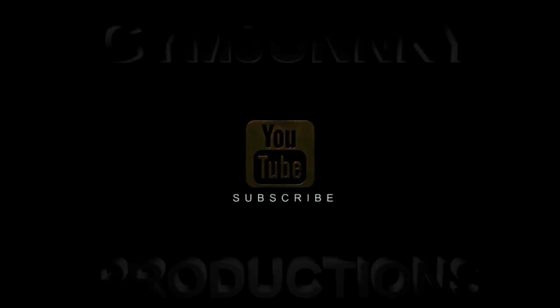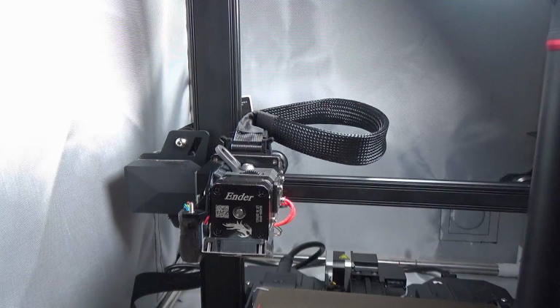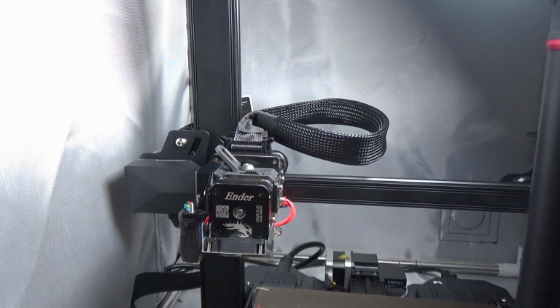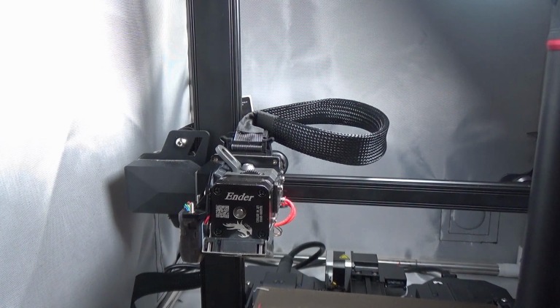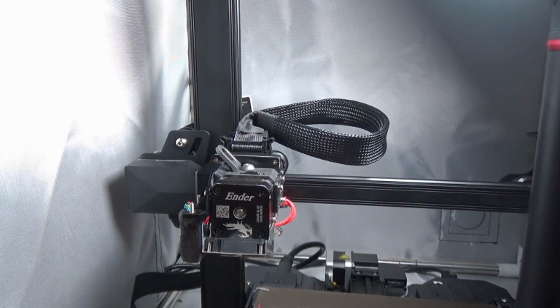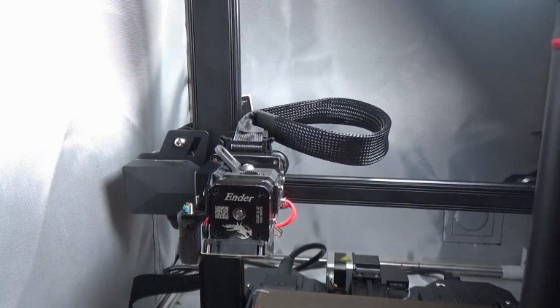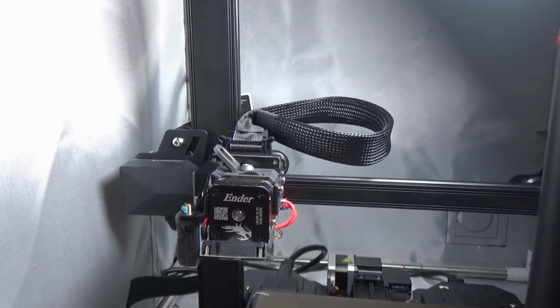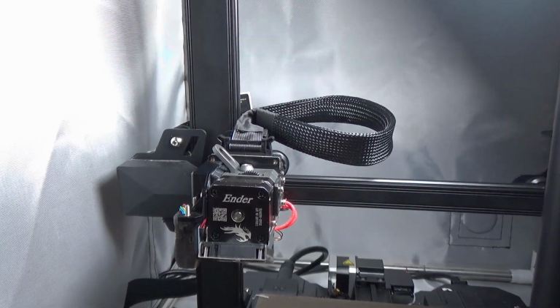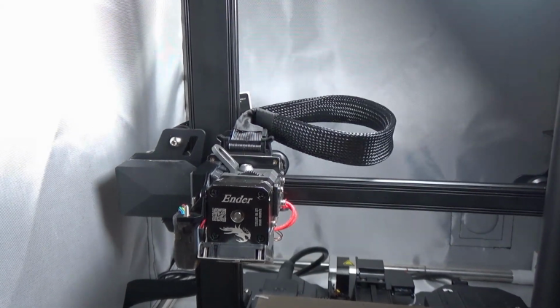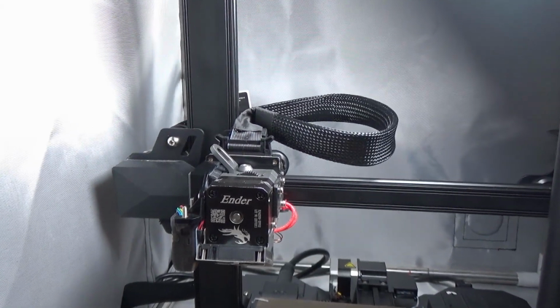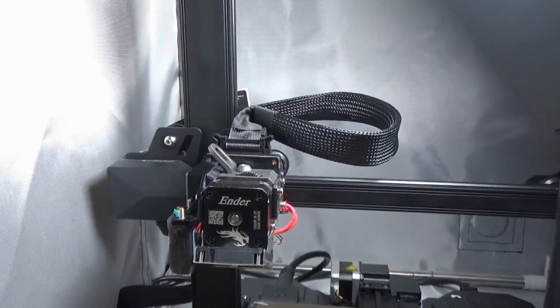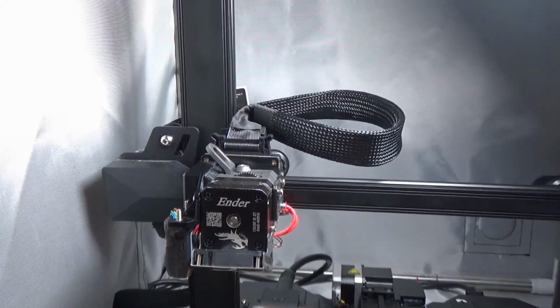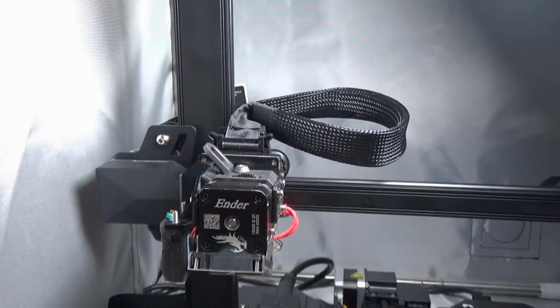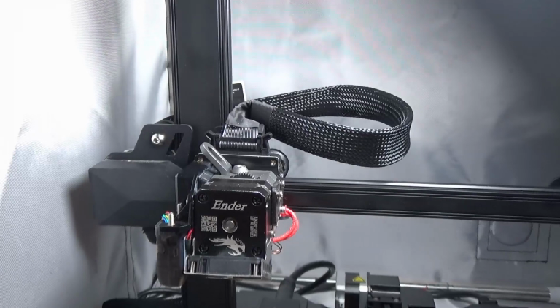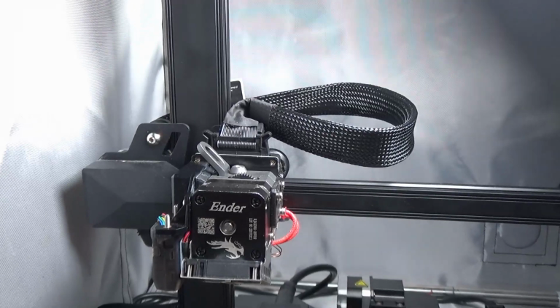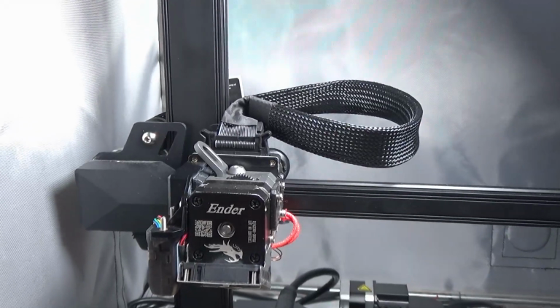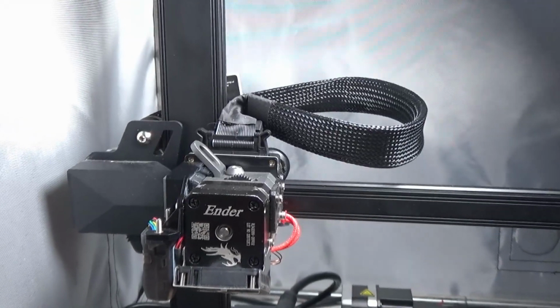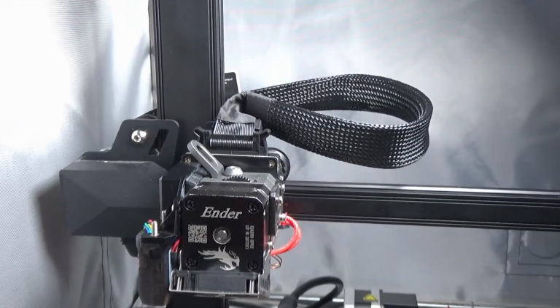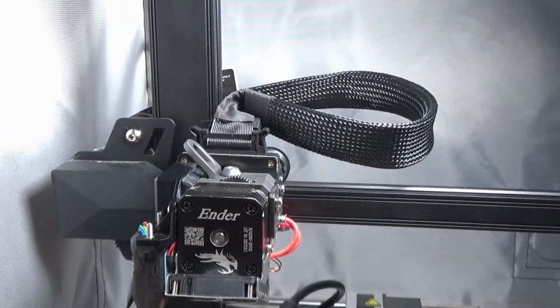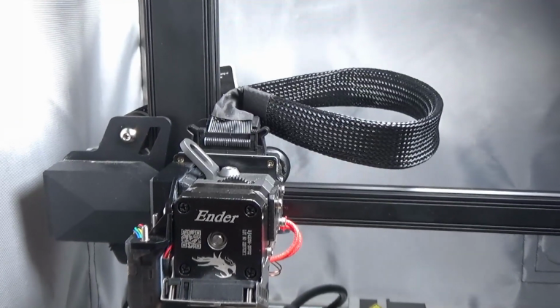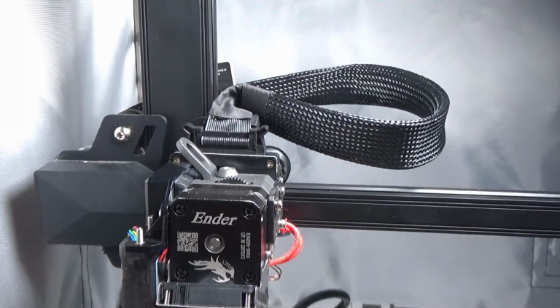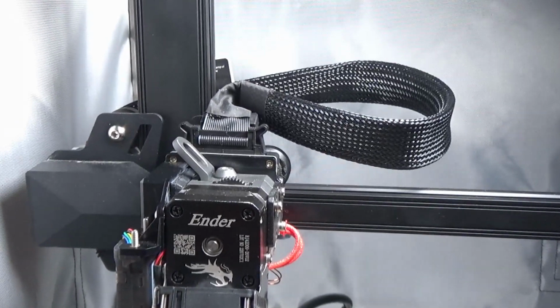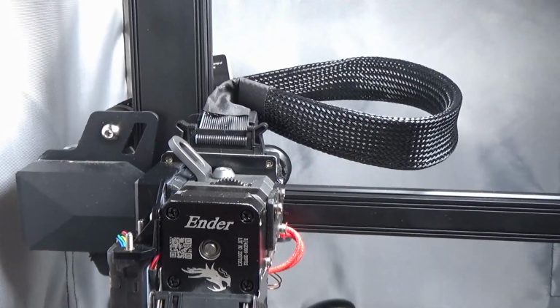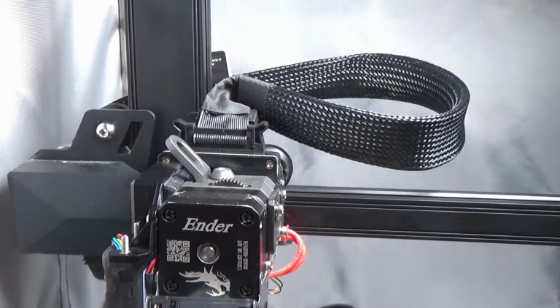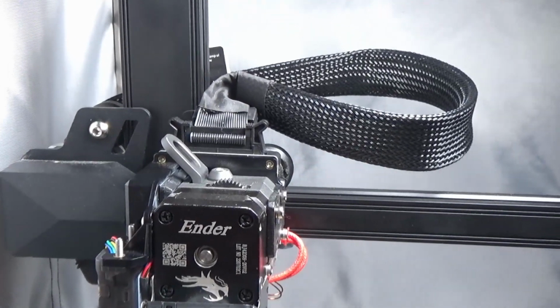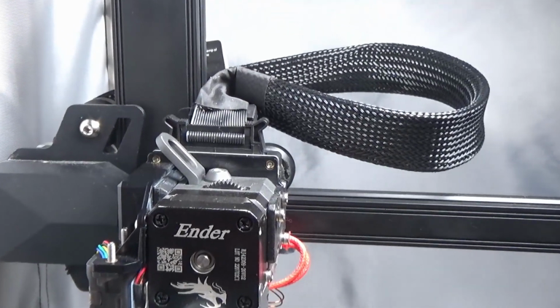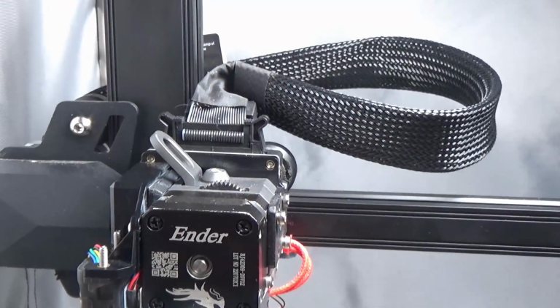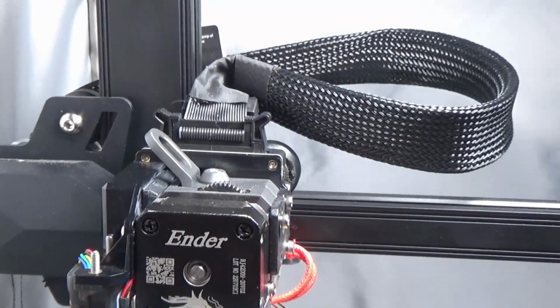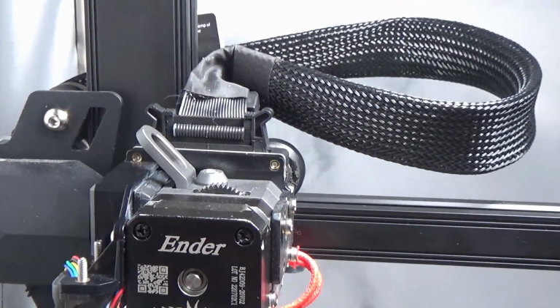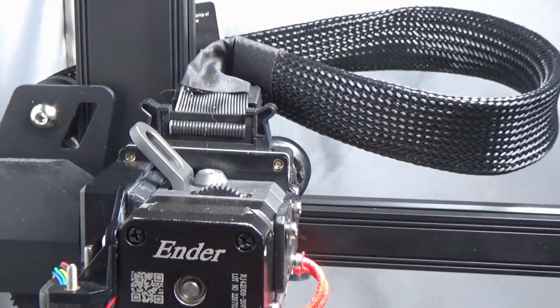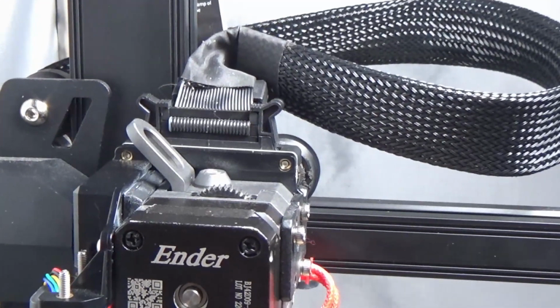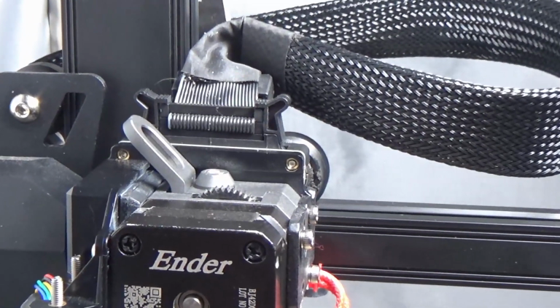This is the Ender 3 Series 1 Pro, arguably the best printer Creality make. Probably sooner more than later you're going to need to know how to unblock it.